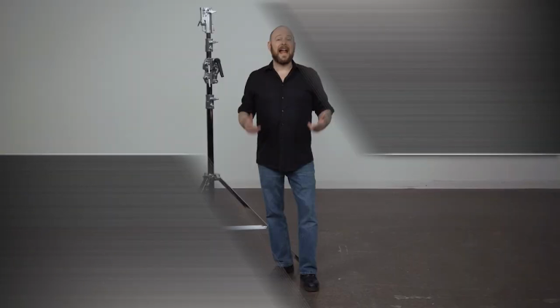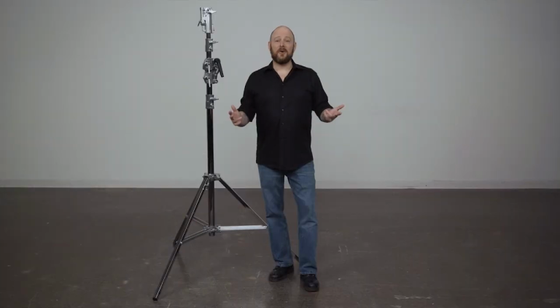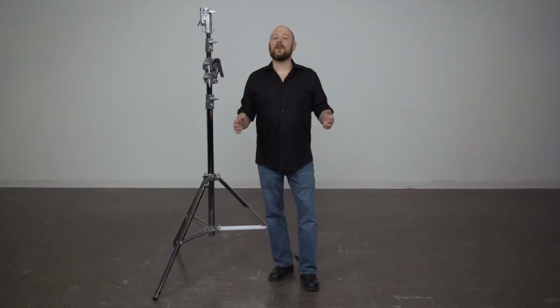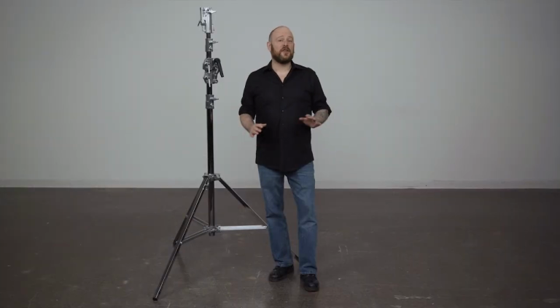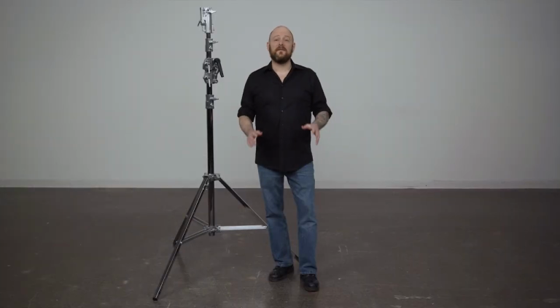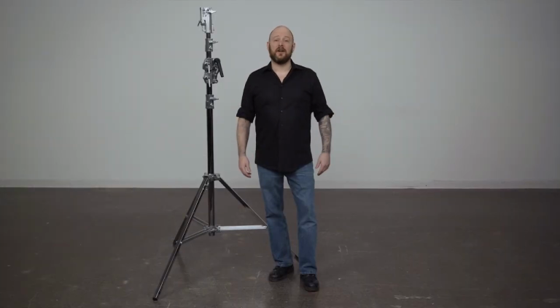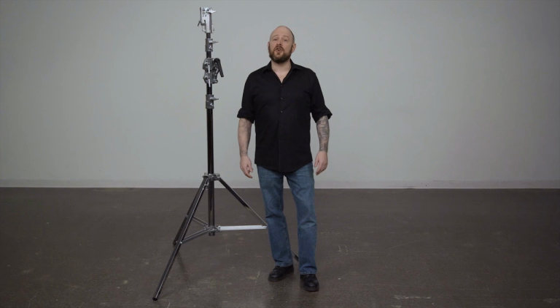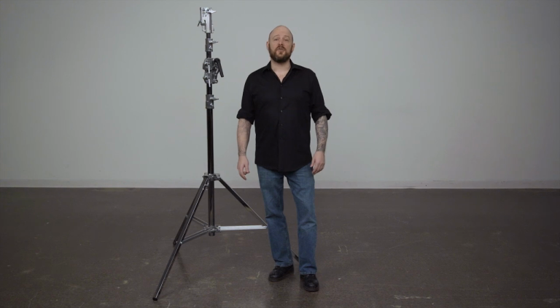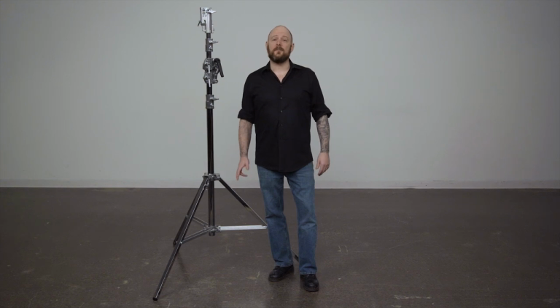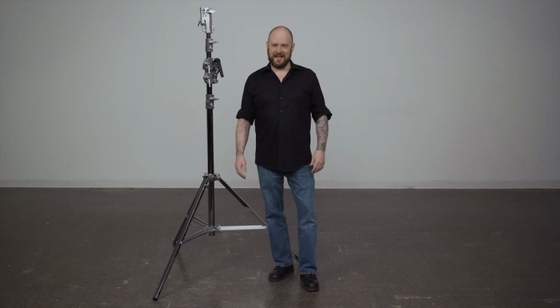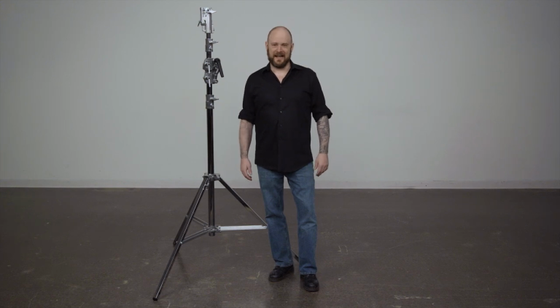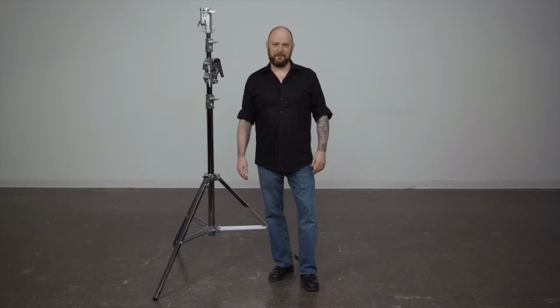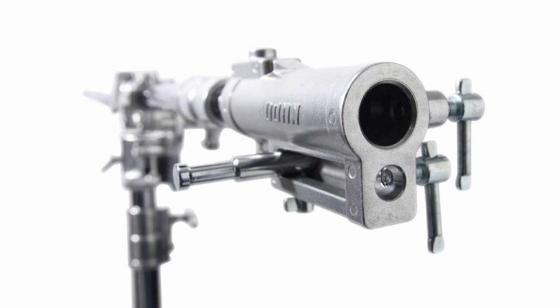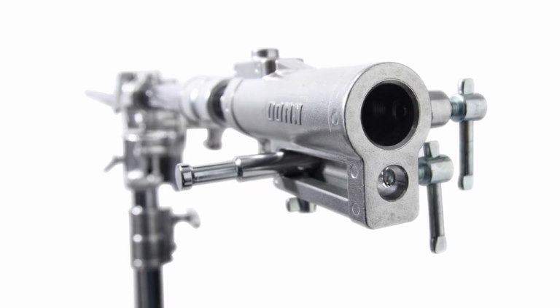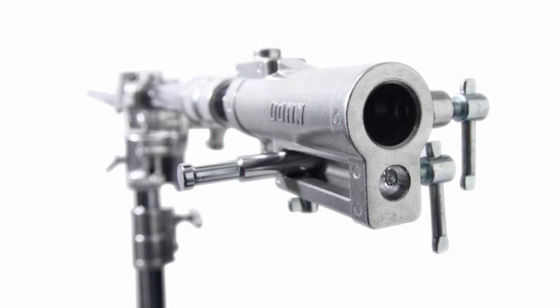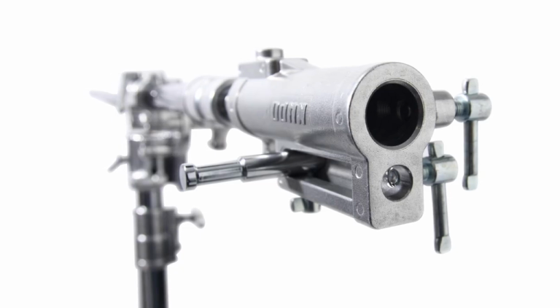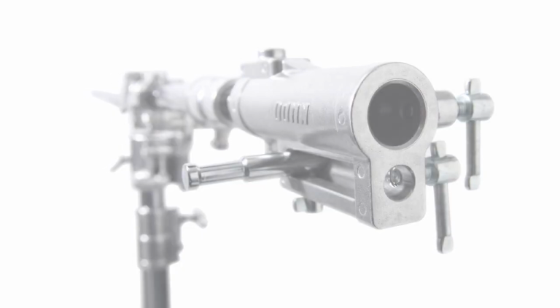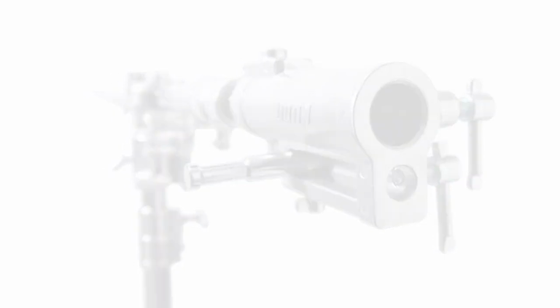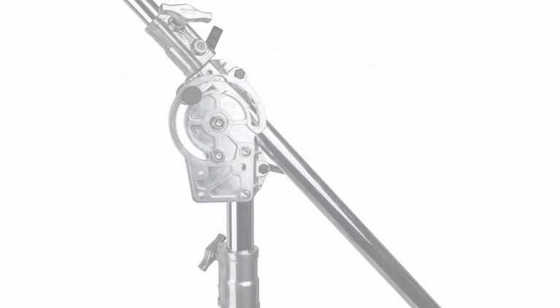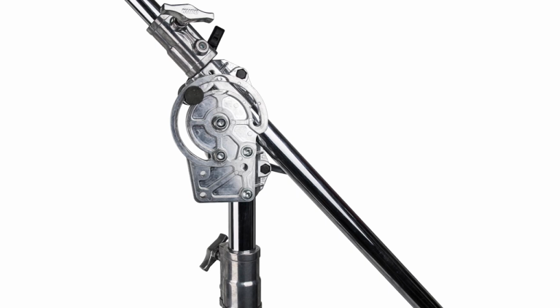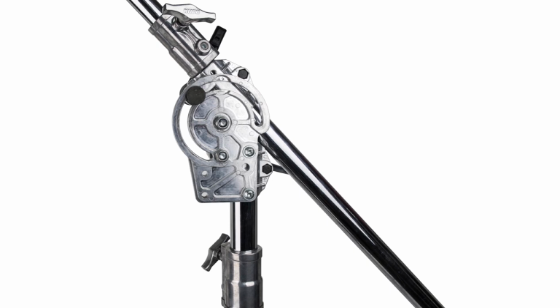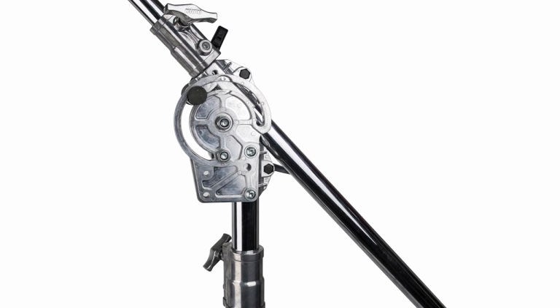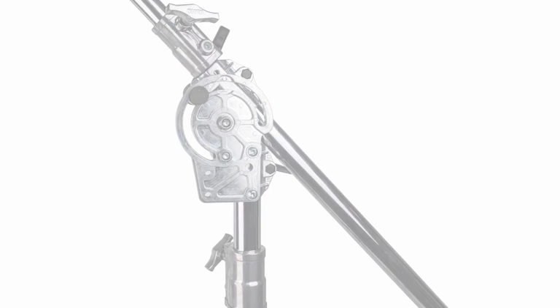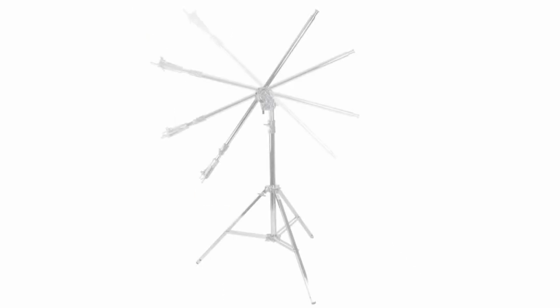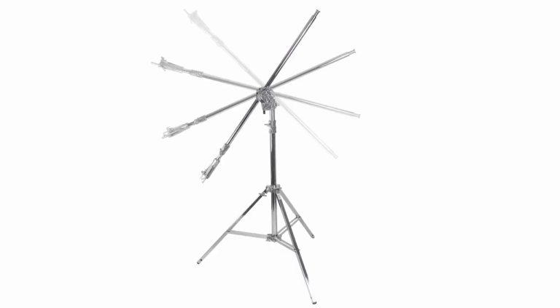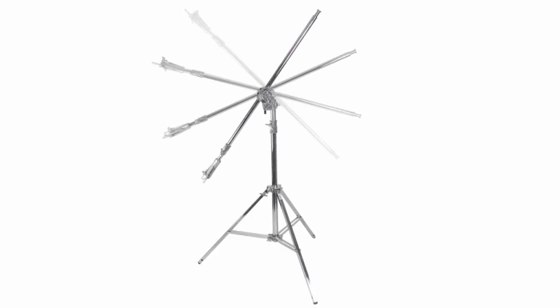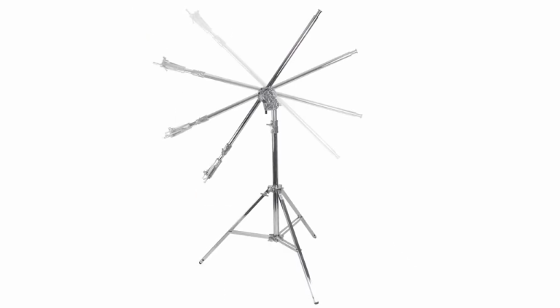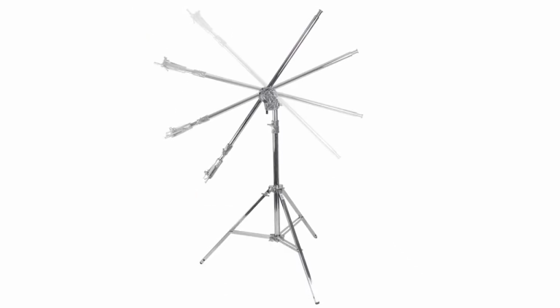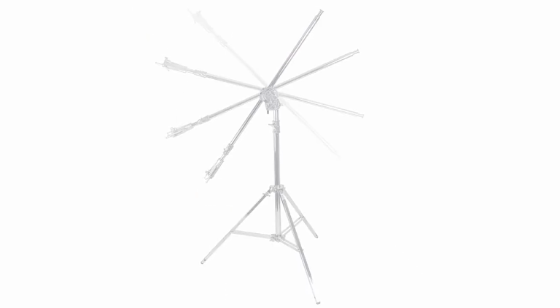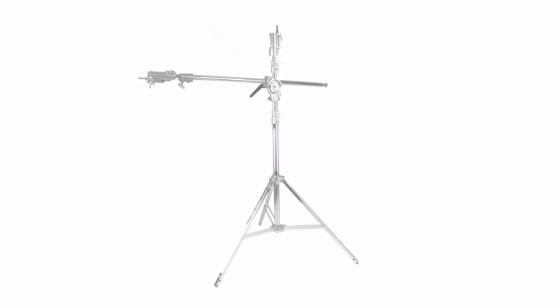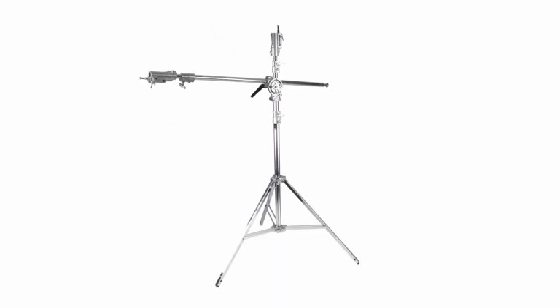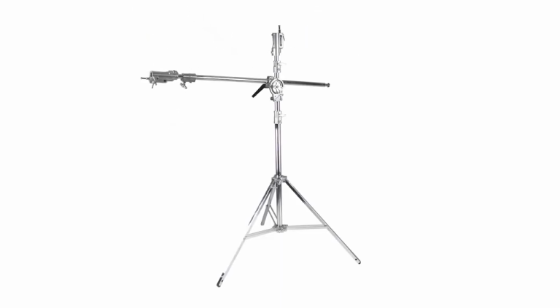Hello and welcome to this short video on a Kupo Junior Boom K-Stand. The Kupo Junior Boom K-Stand gives you the best of both worlds: a steel-tall combo stand that quickly converts into a robust Junior Boom.